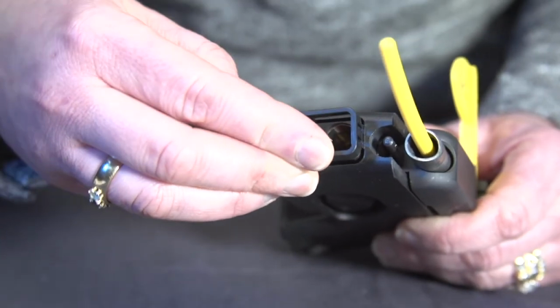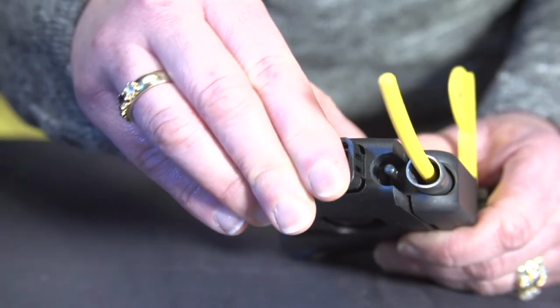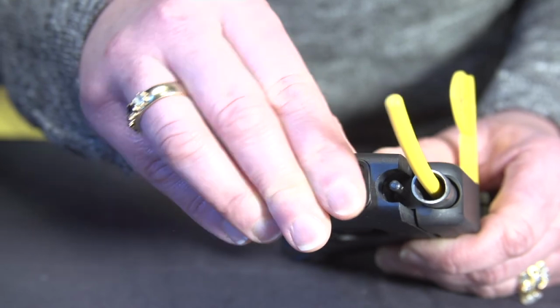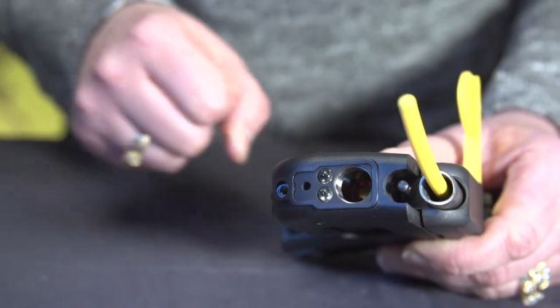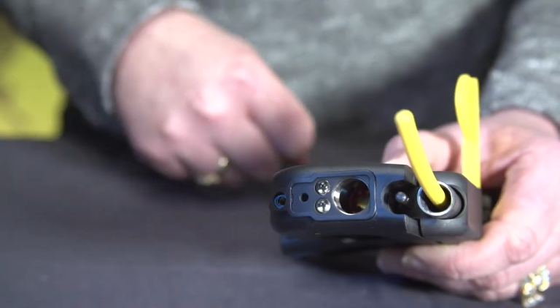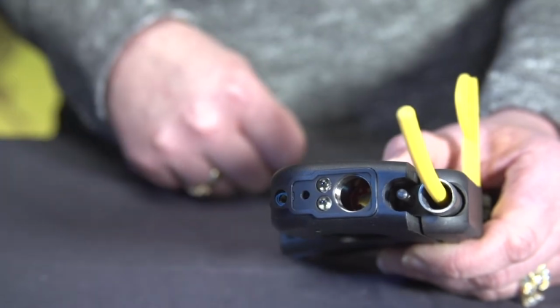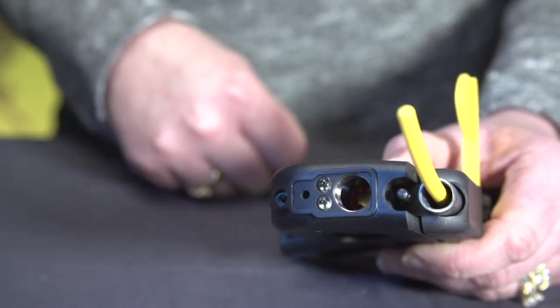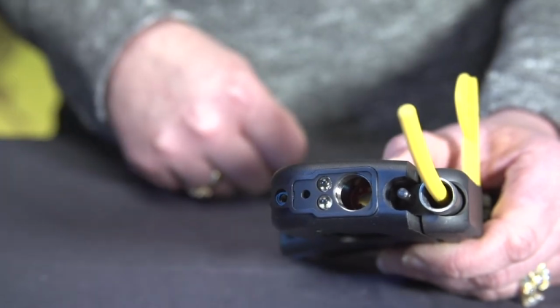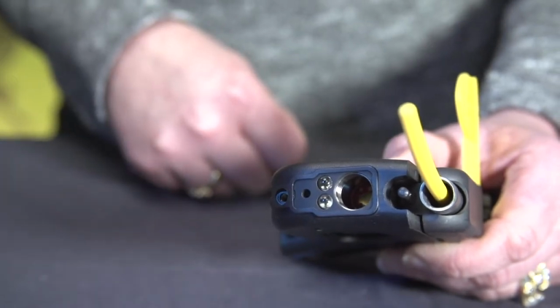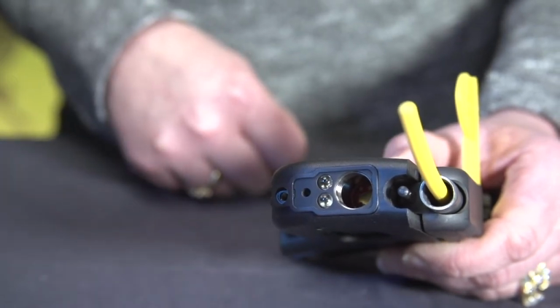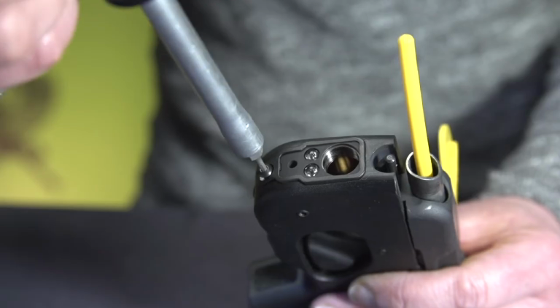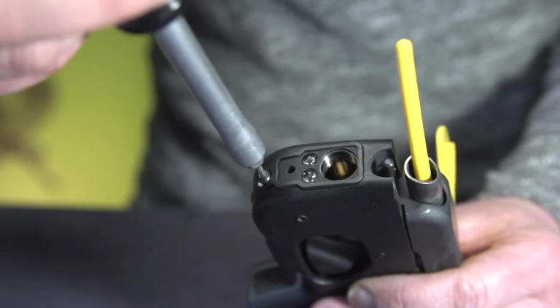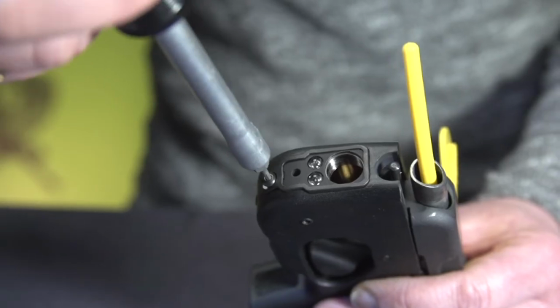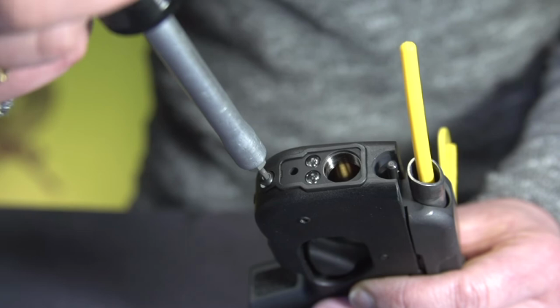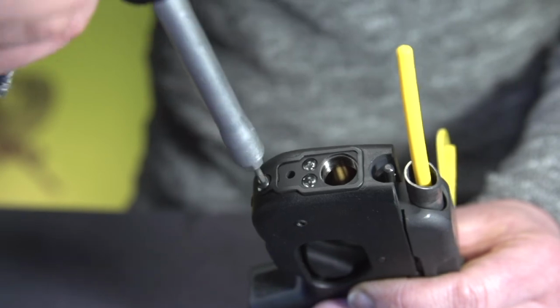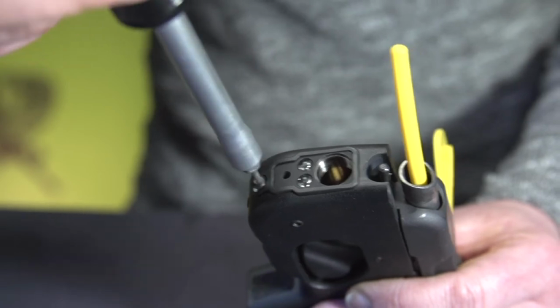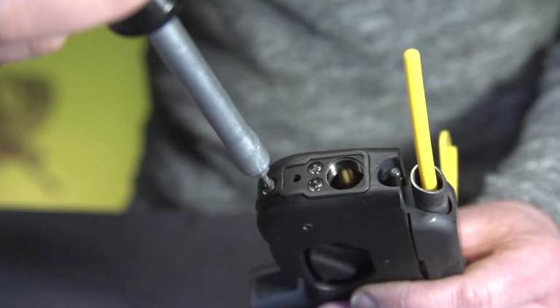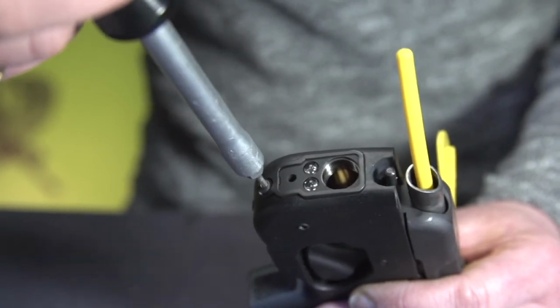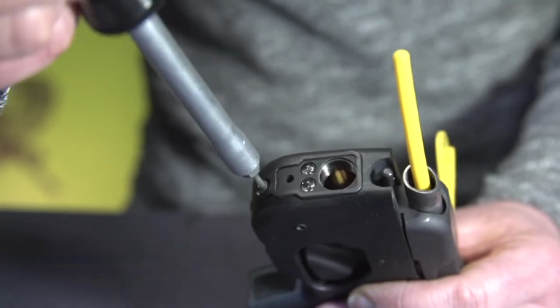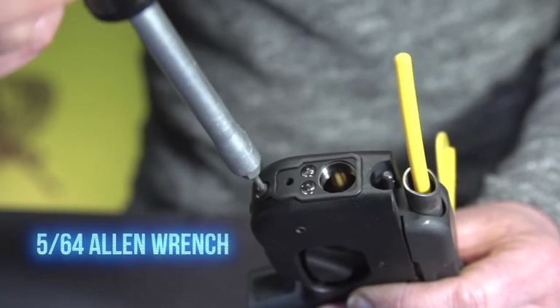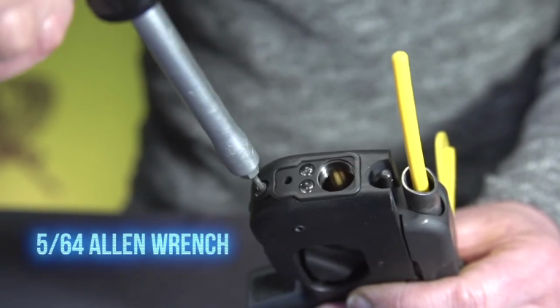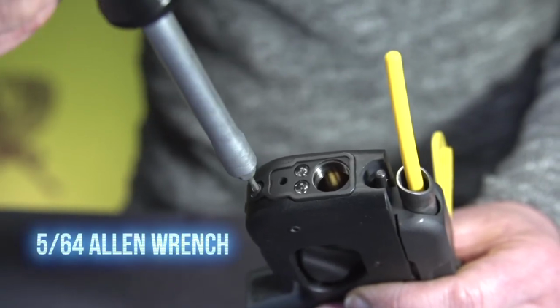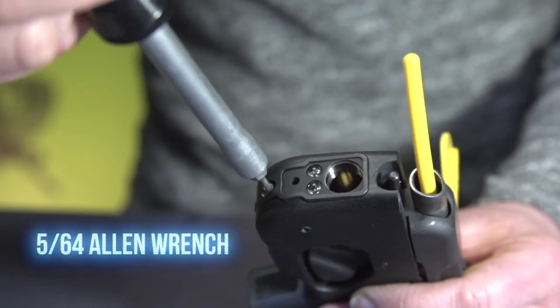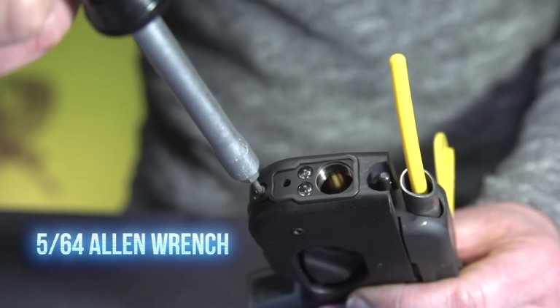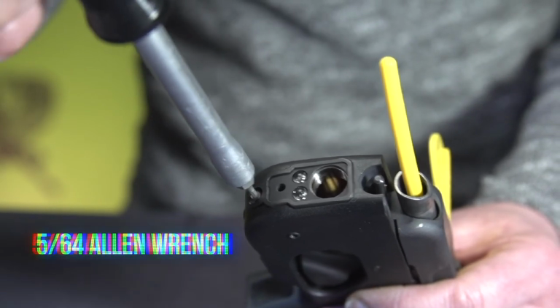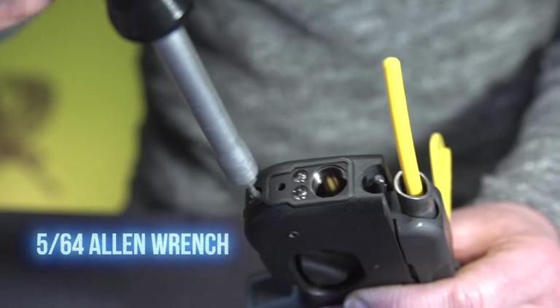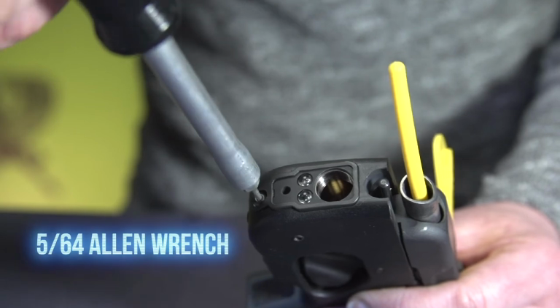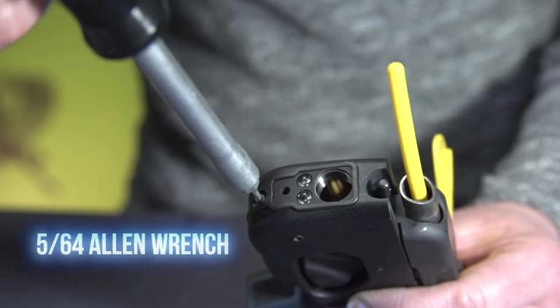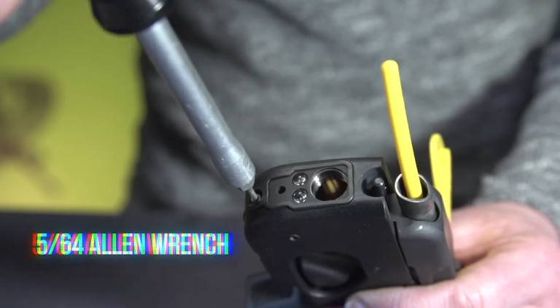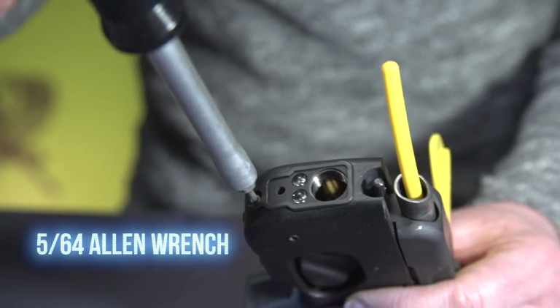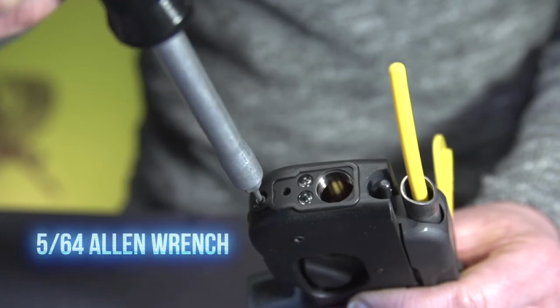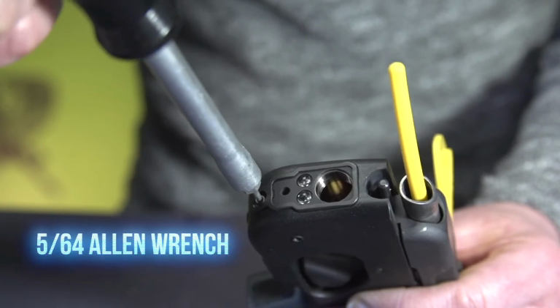Insert the laser's body pack into the gun frame and install the faceplate around the laser's body. Please note that the fit will be tight. Grab the Taurus Curve's mounting screw and fasten it with a 5/64 Allen wrench to secure the faceplate and laser sight to the gun's frame.